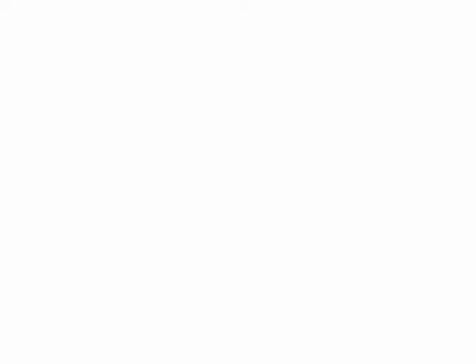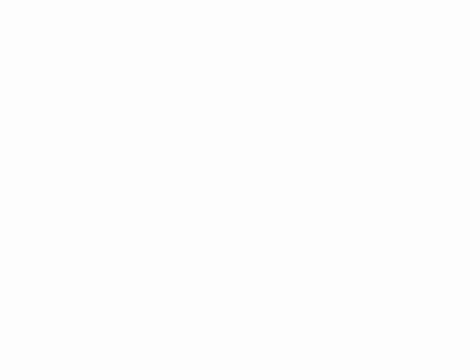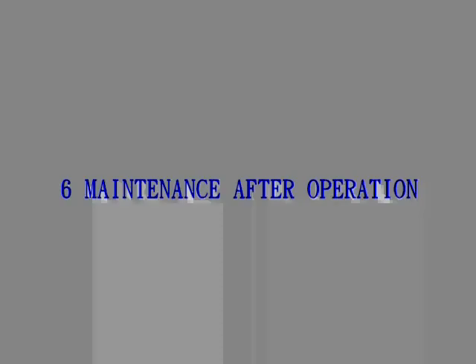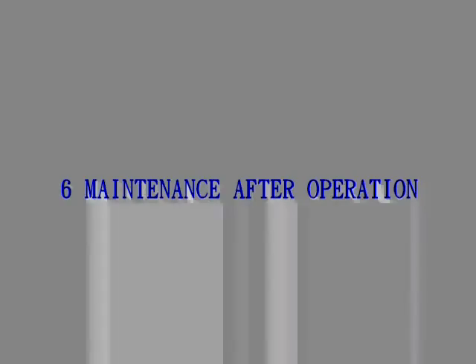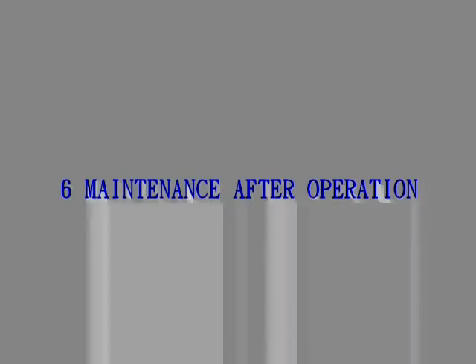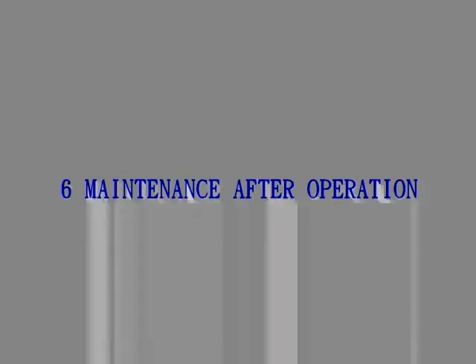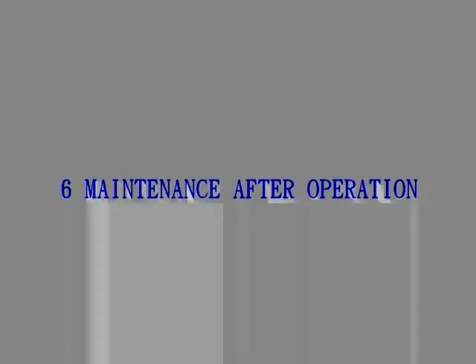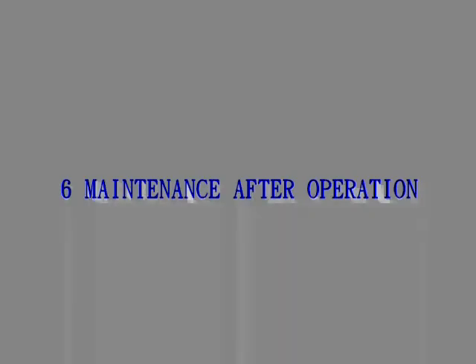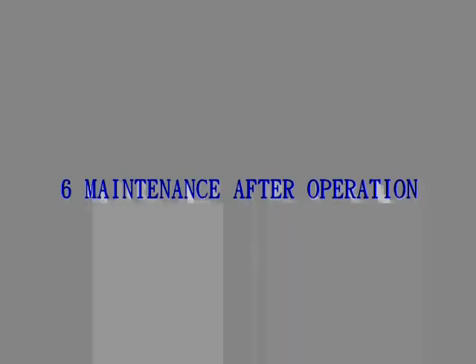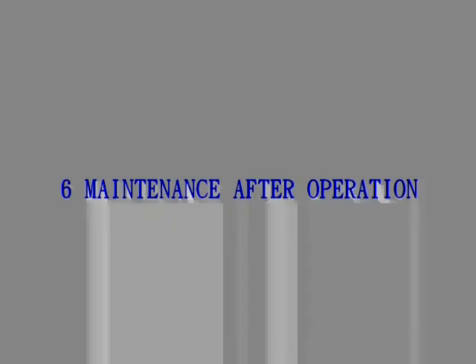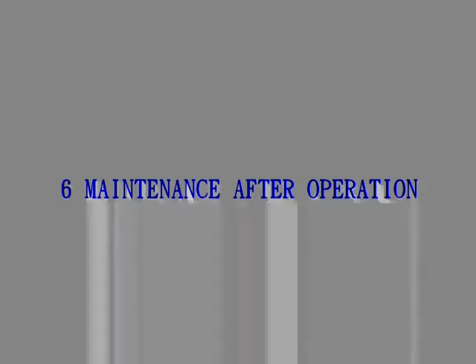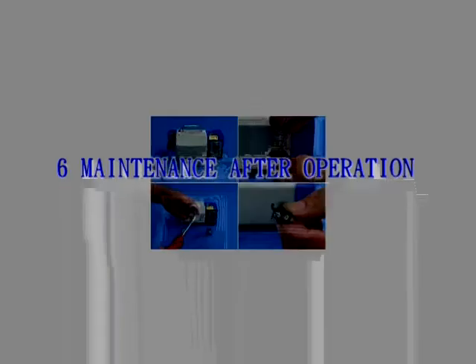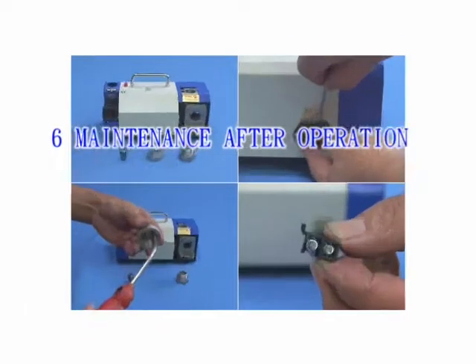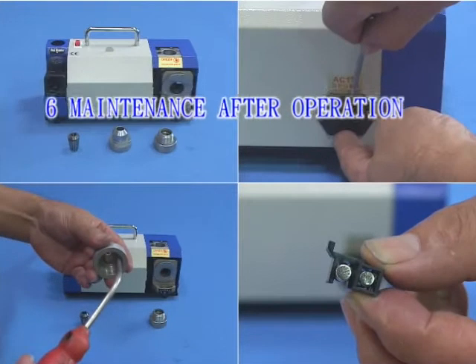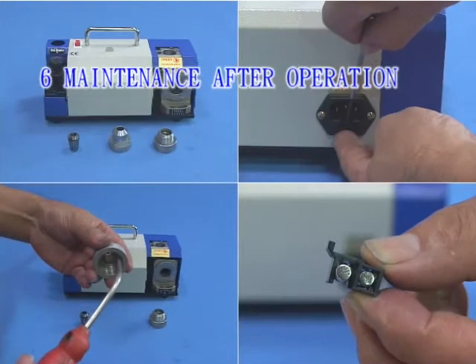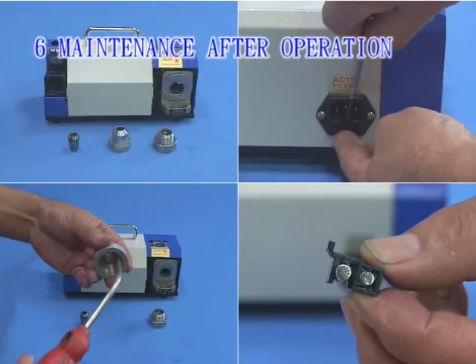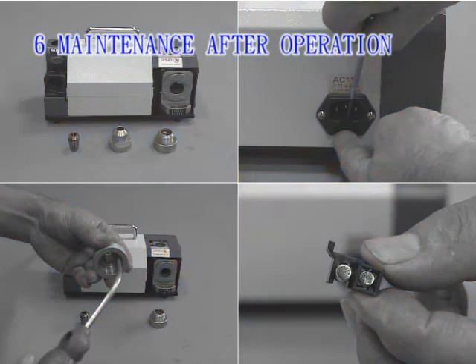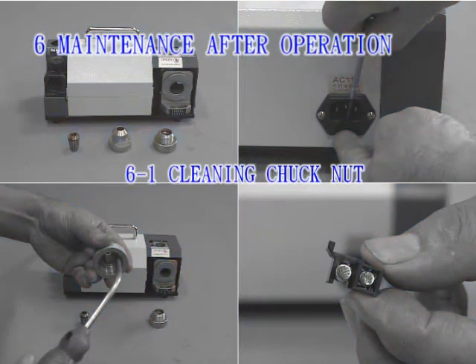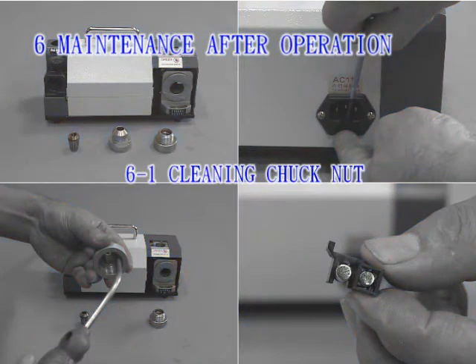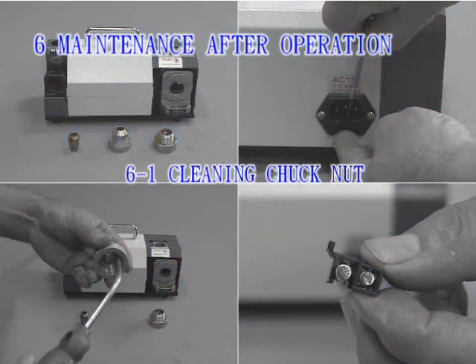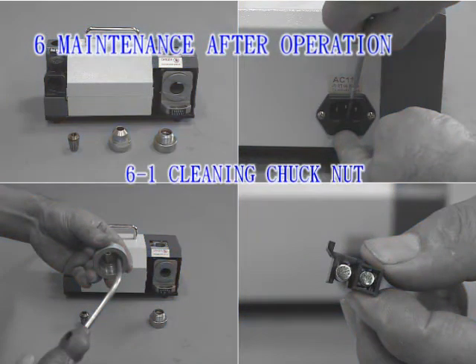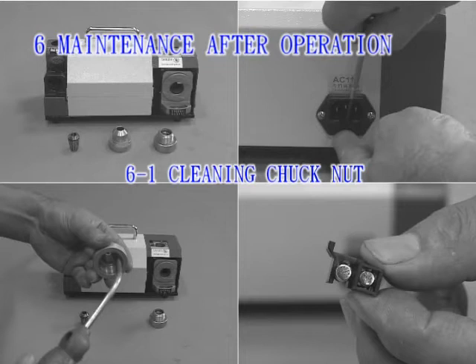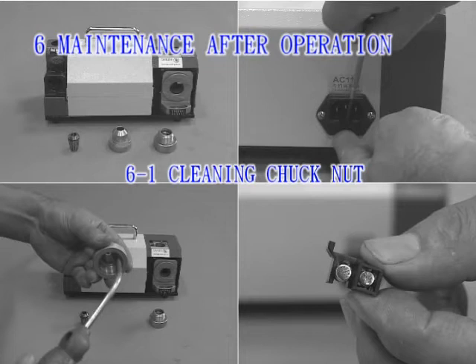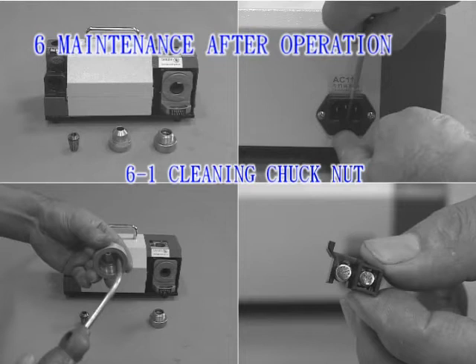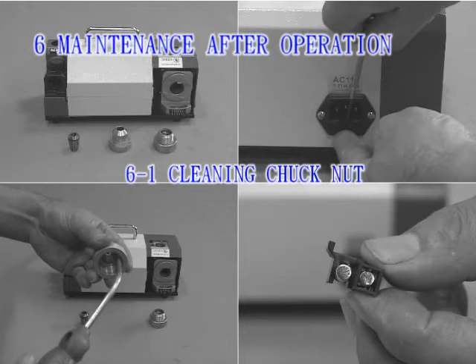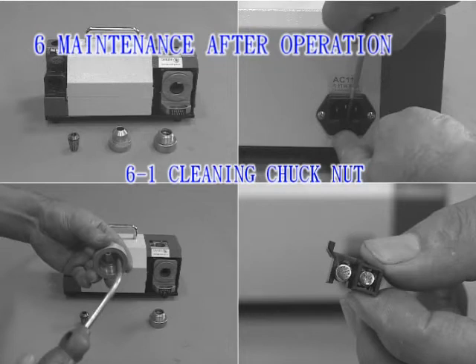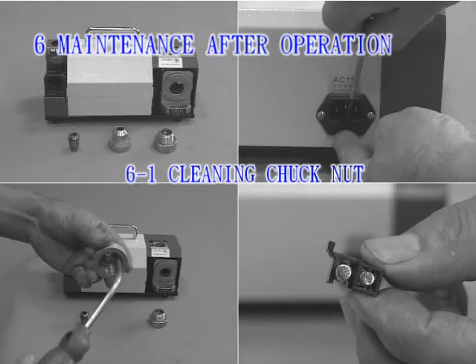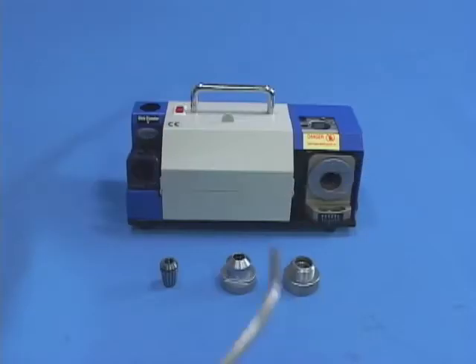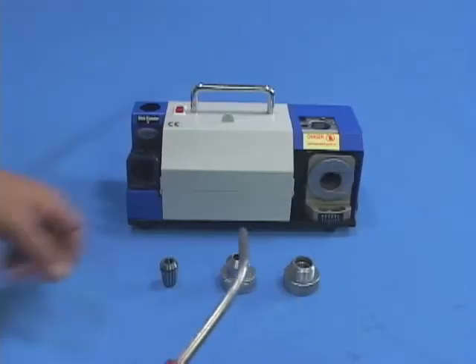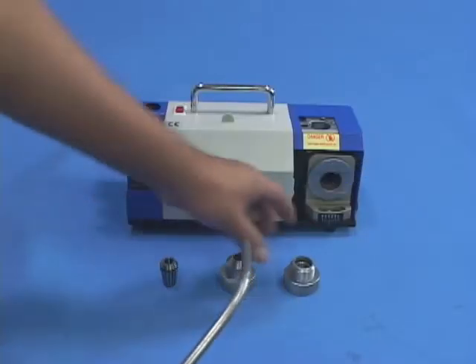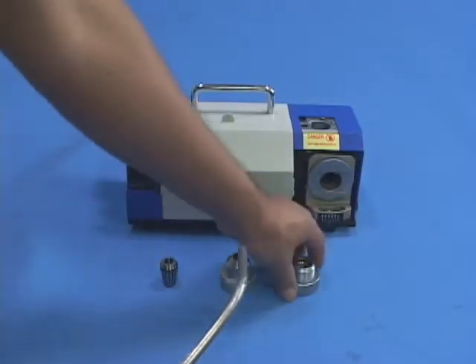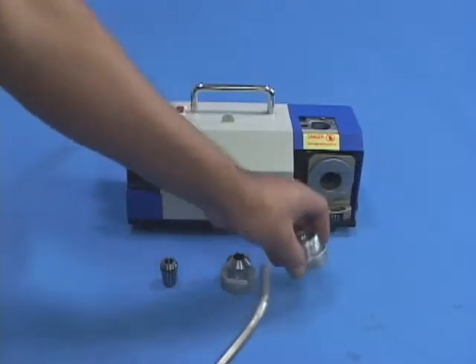Section 6: Maintenance after operation. 6-1. Cleaning Chuck Knot: Apply a high-pressure air gun to clean off powder on the threads and bearing.